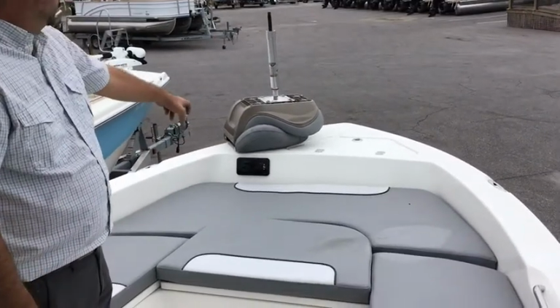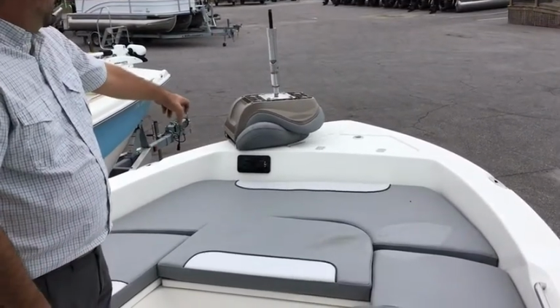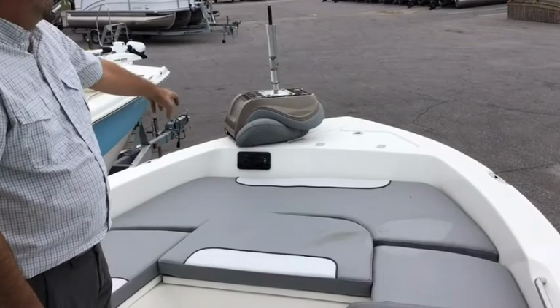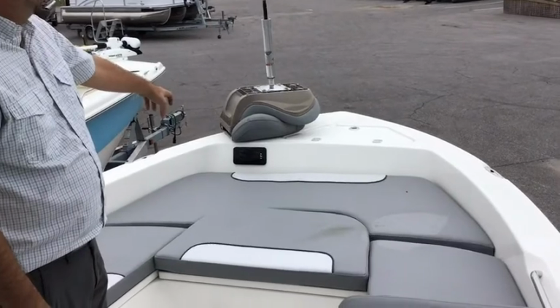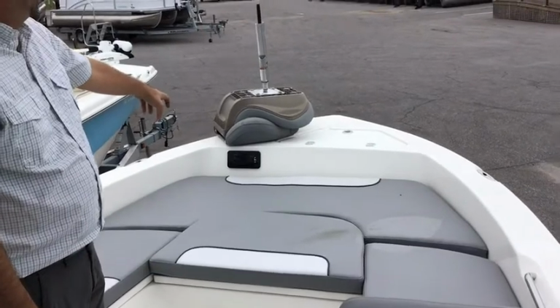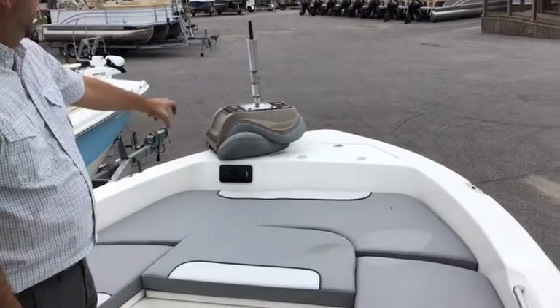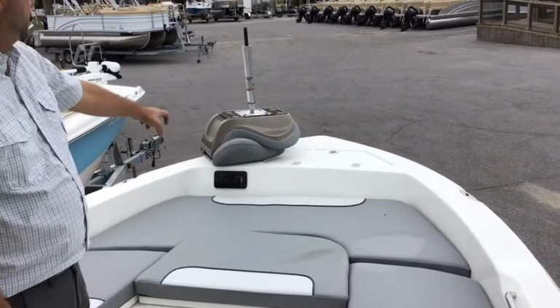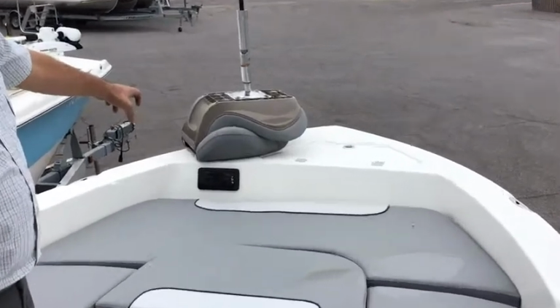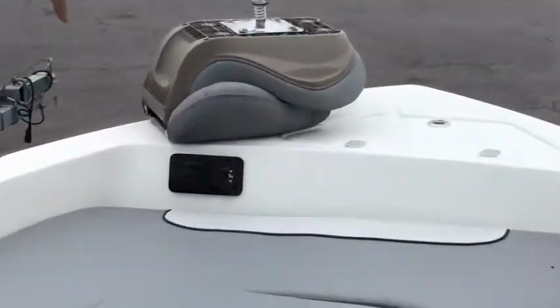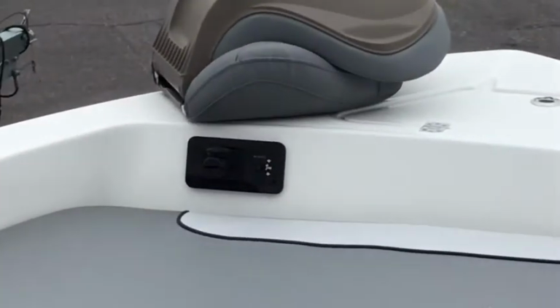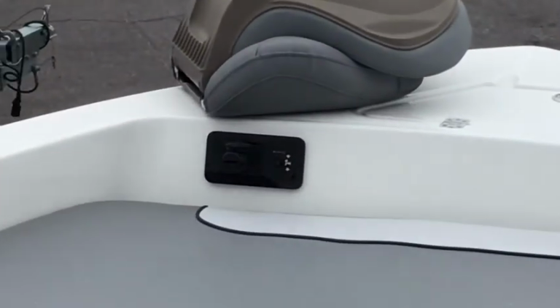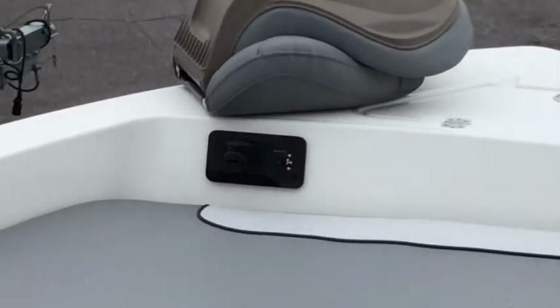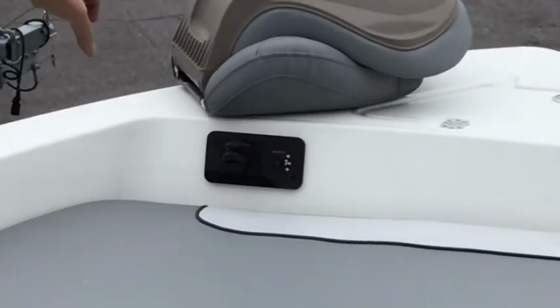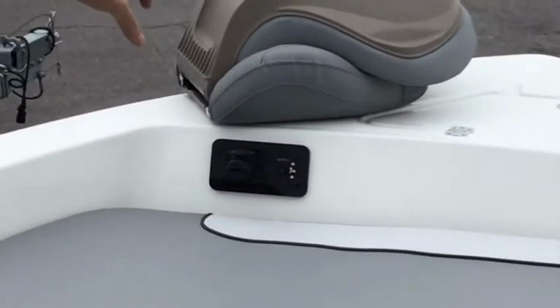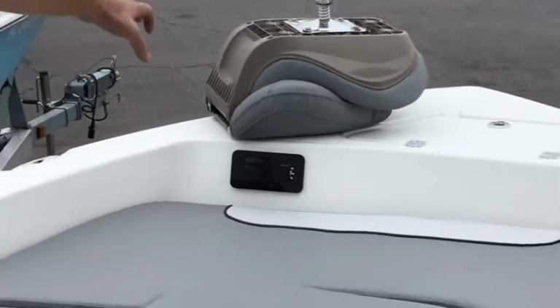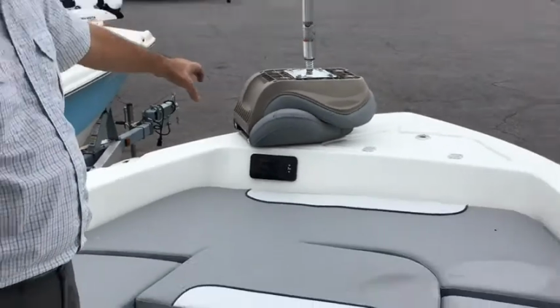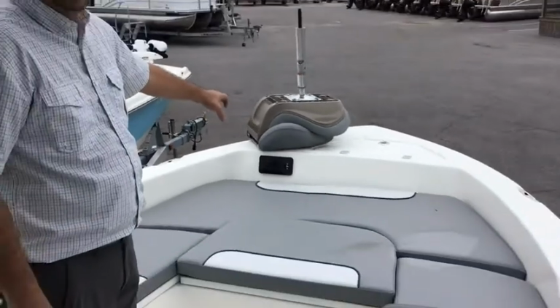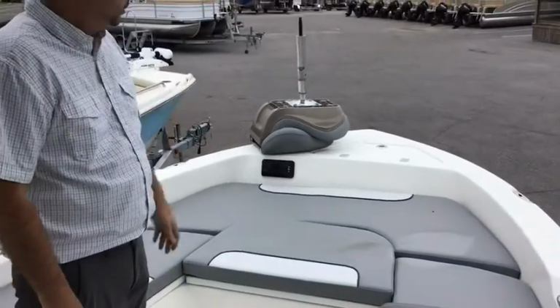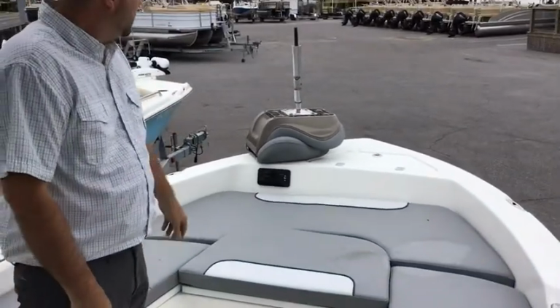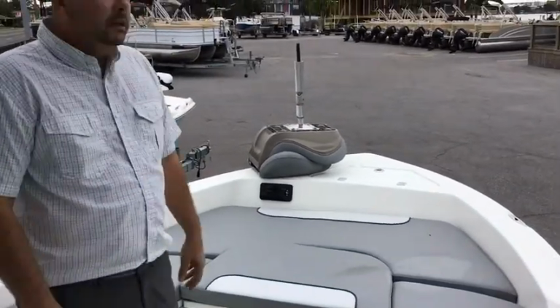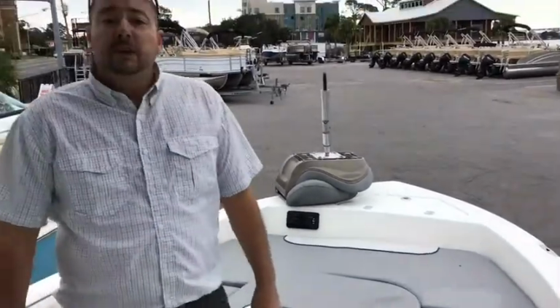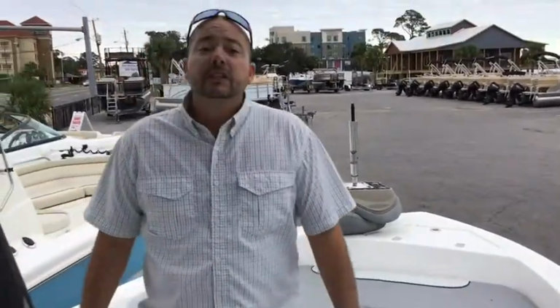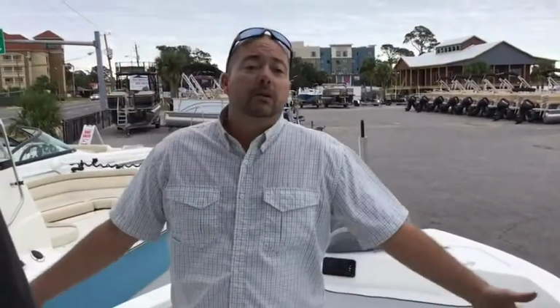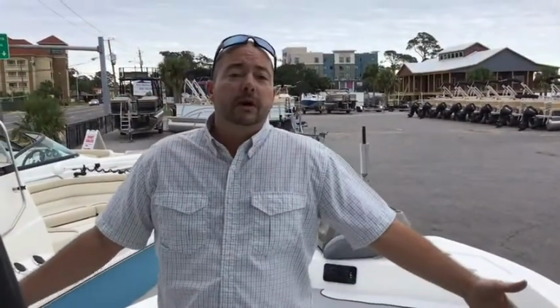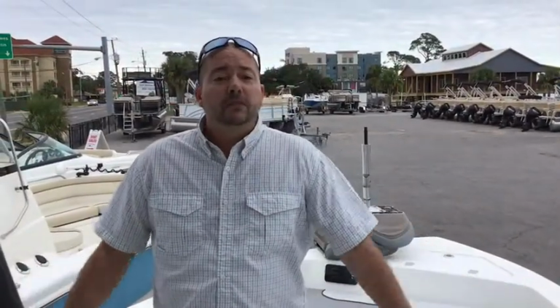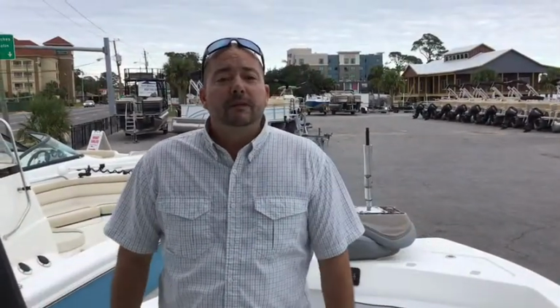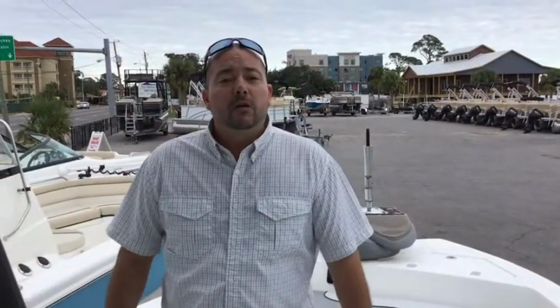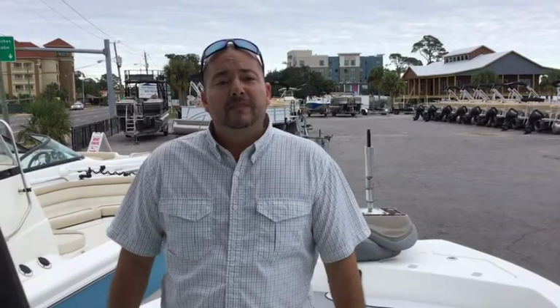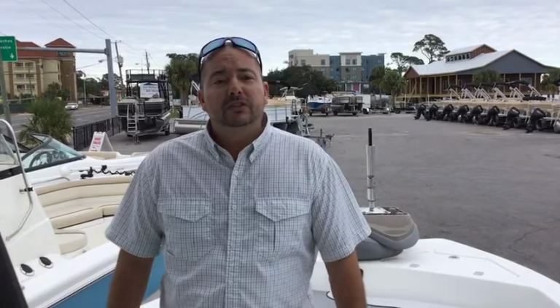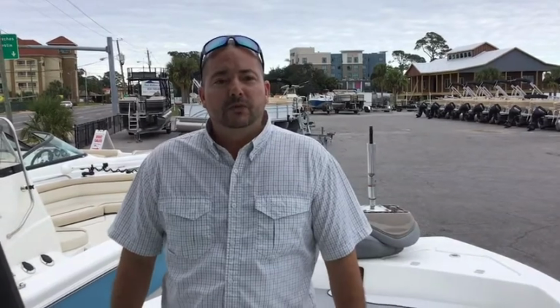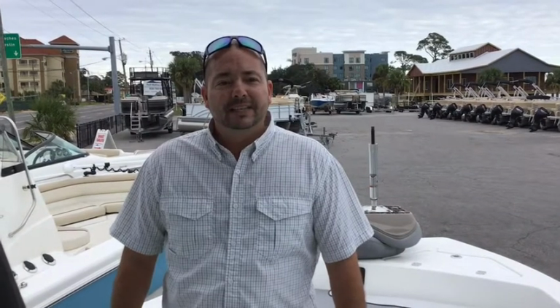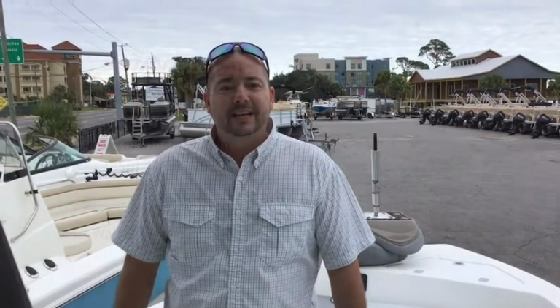One thing they added is you have your trolling motor hookup there, and a motor tilt in the front of the boat — just in case you need to tilt that motor up if you're getting into some shallow water. If you're interested in this boat or any other boat, feel free to give me a call at 850-225-9797.